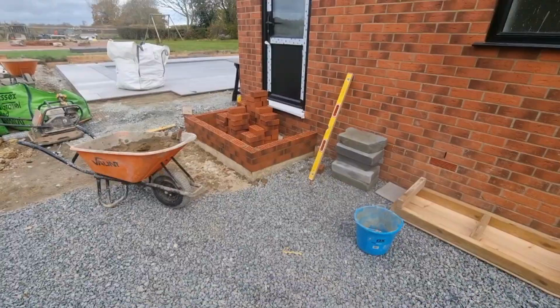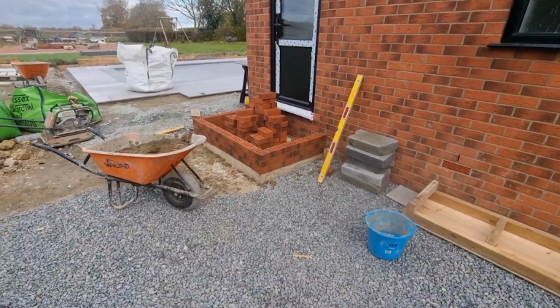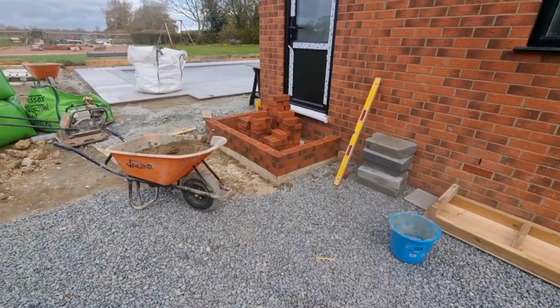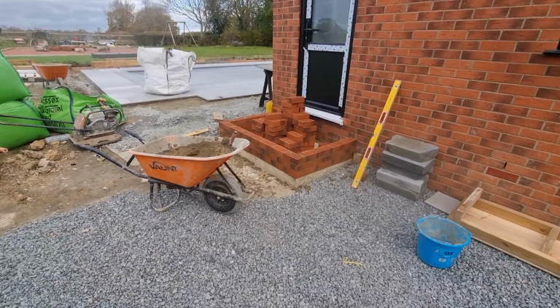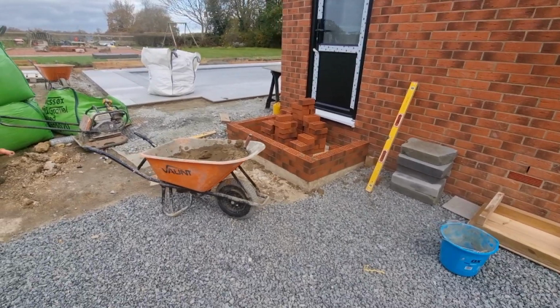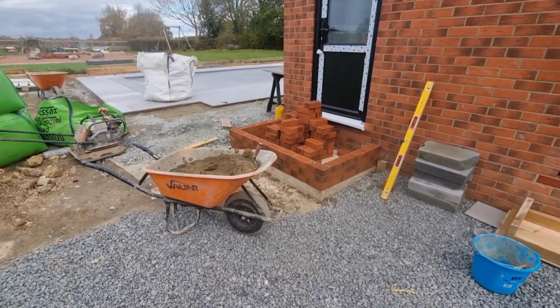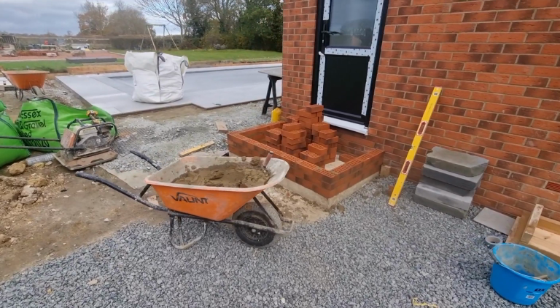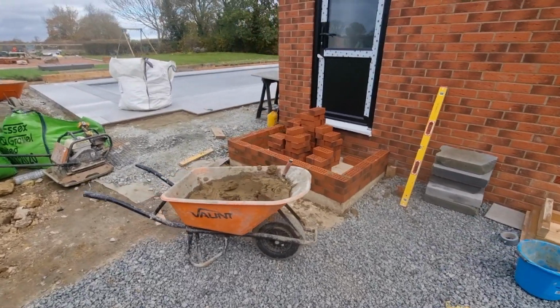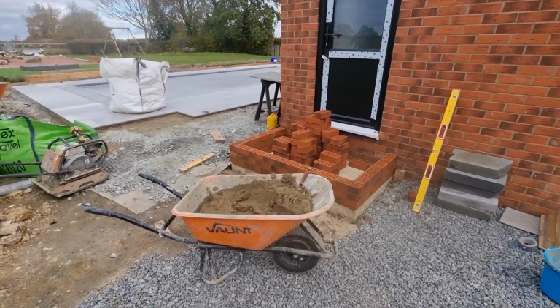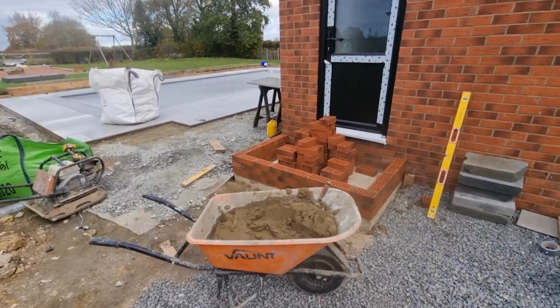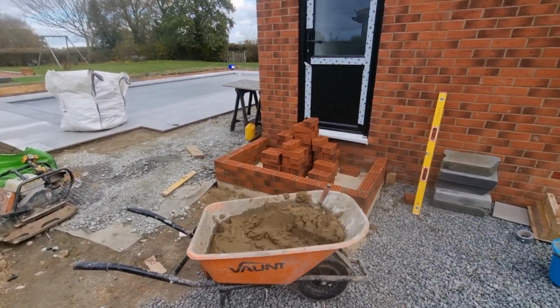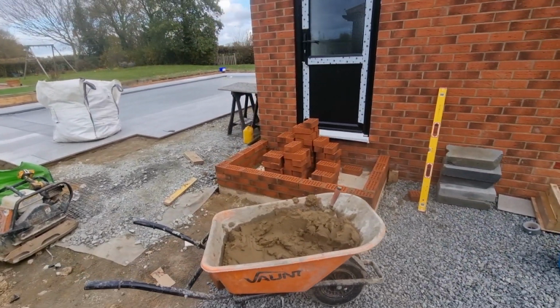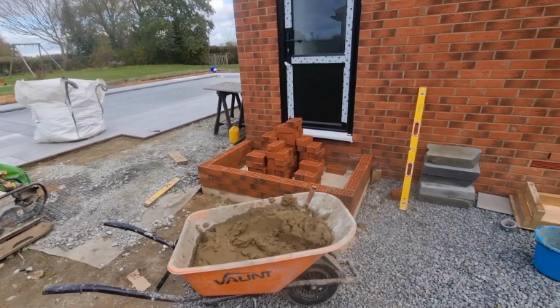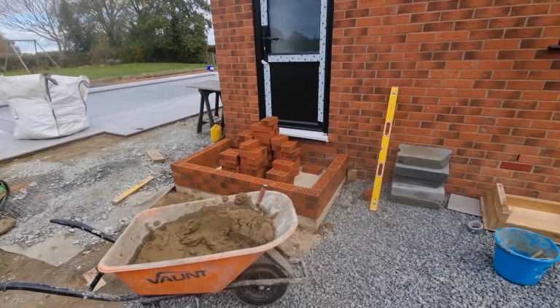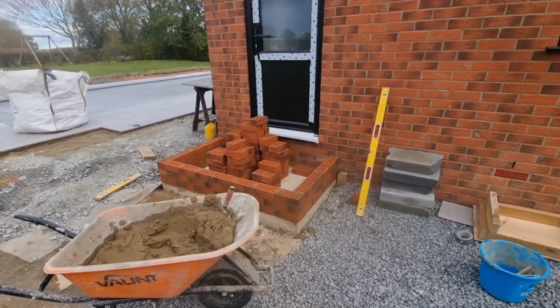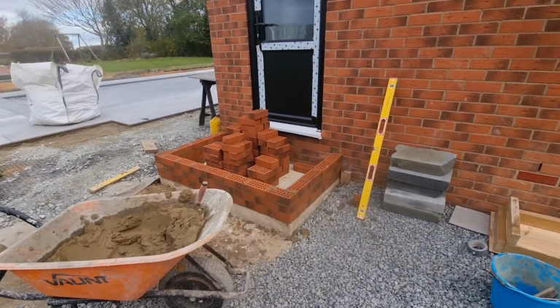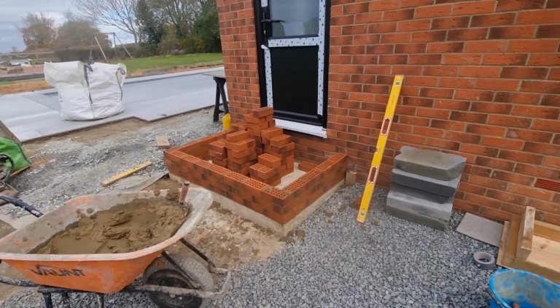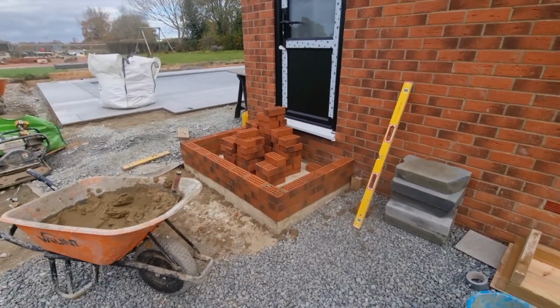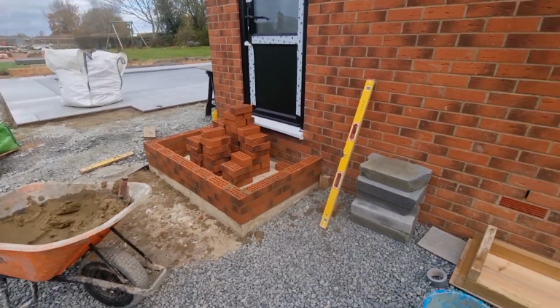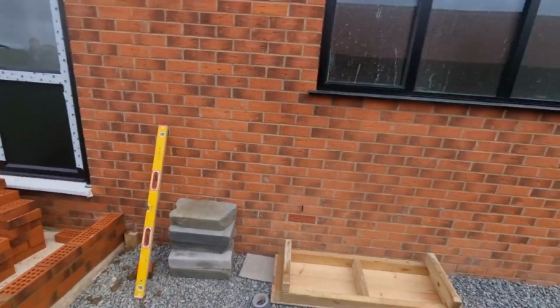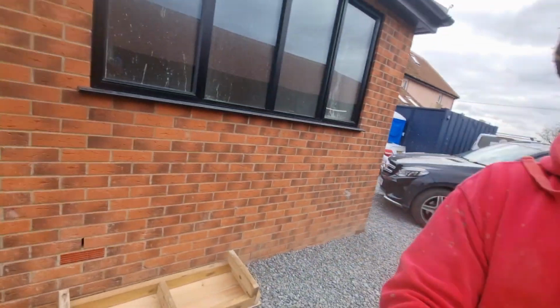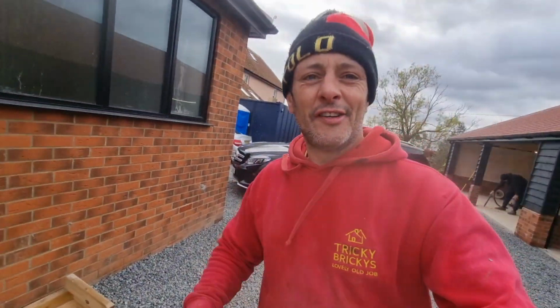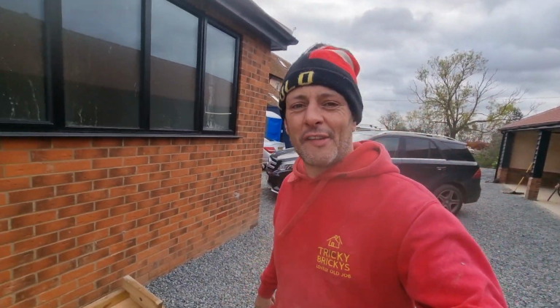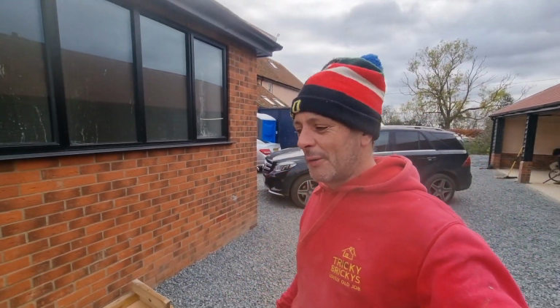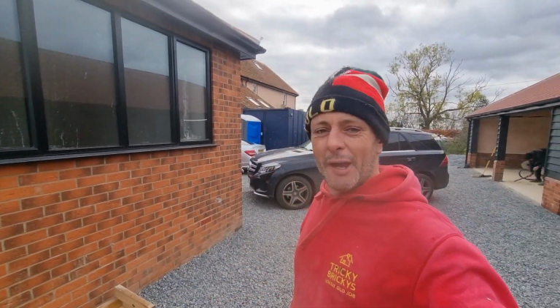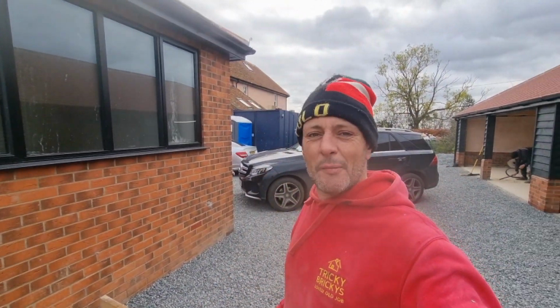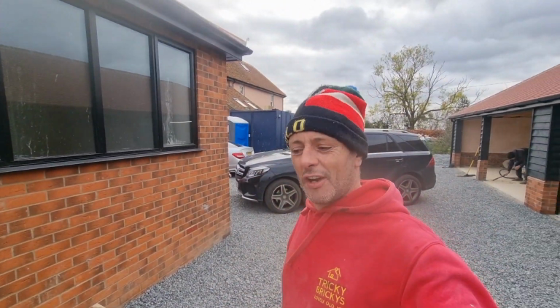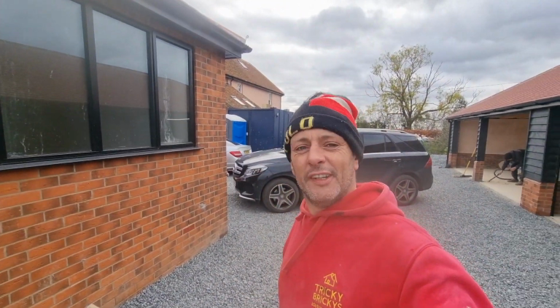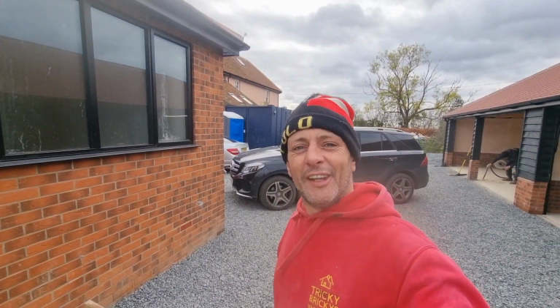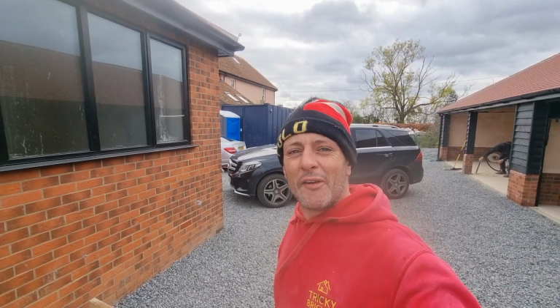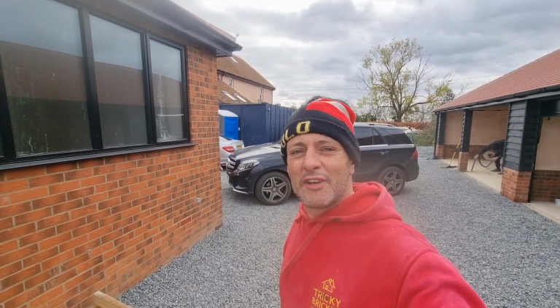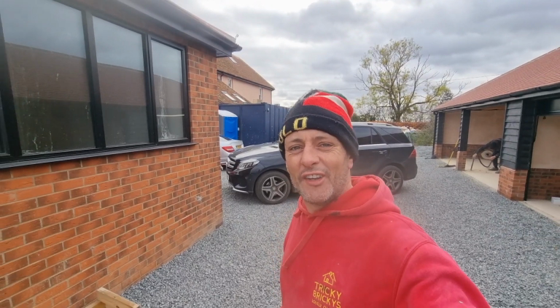And there we go, there's the other one. Quite nothing too serious really. Just got to give that a quick point up now, brush off. Lovely old job for a Friday.